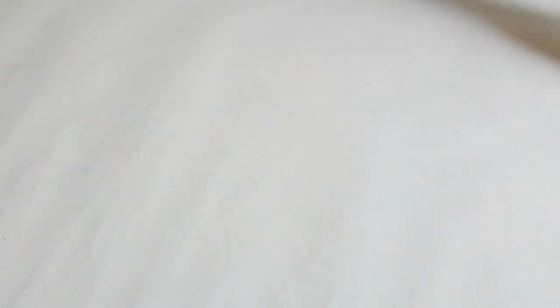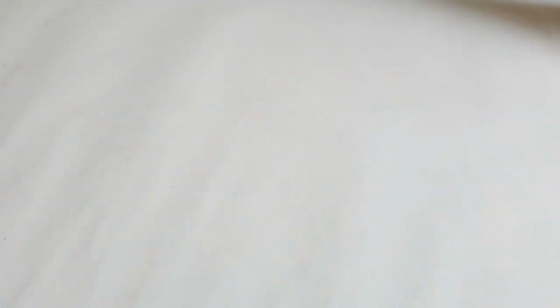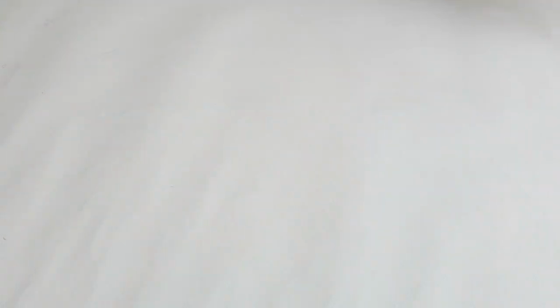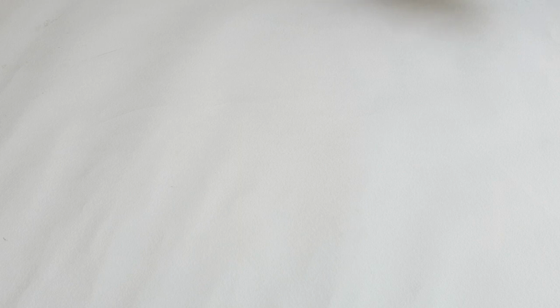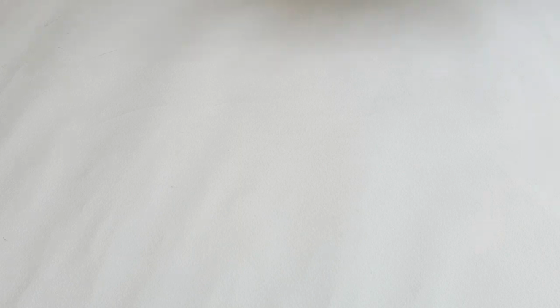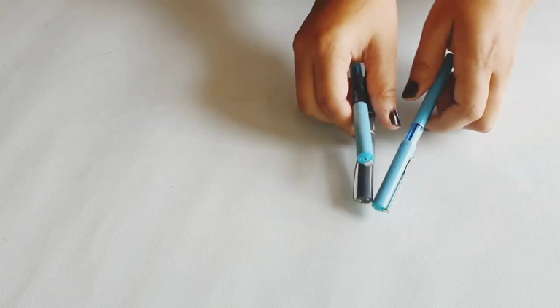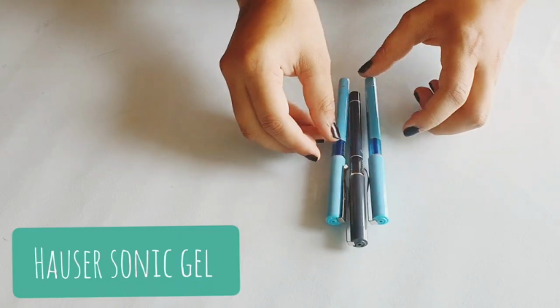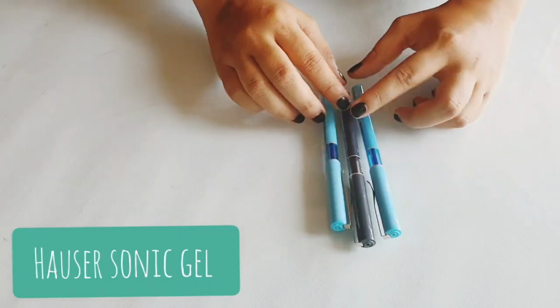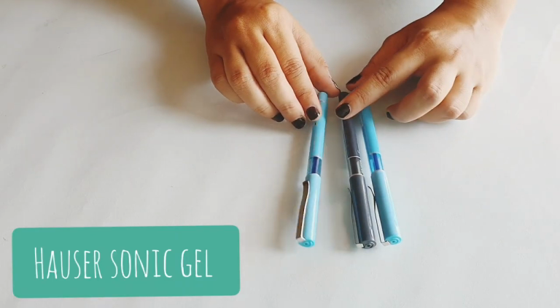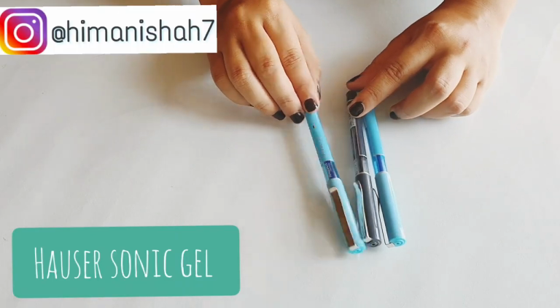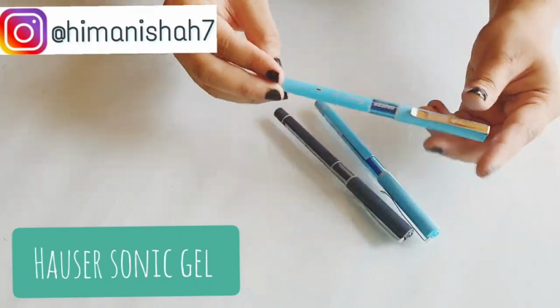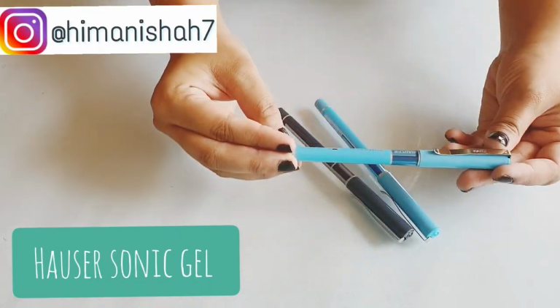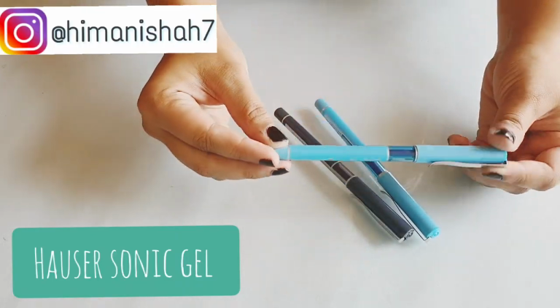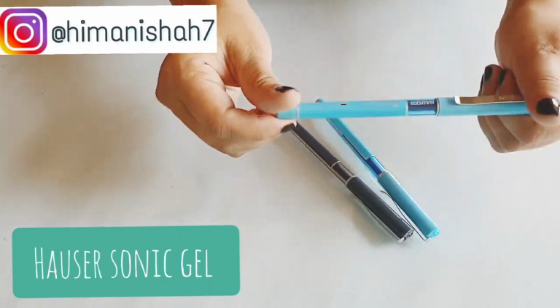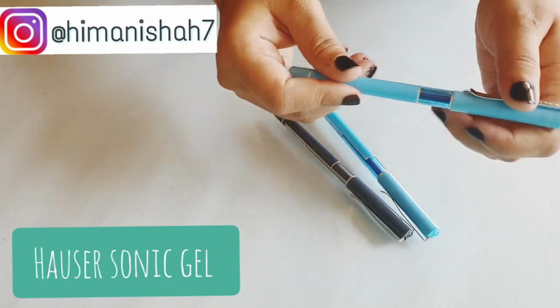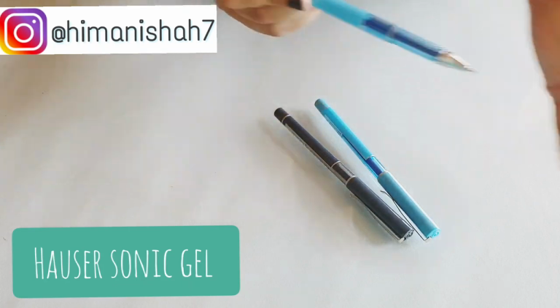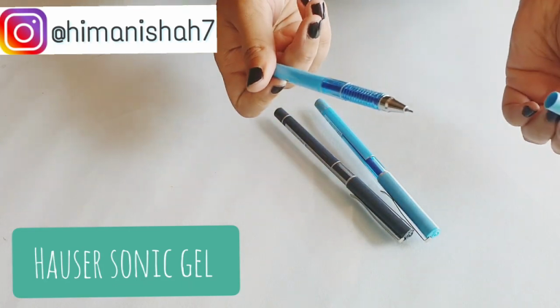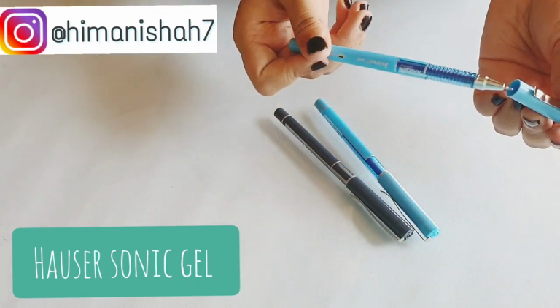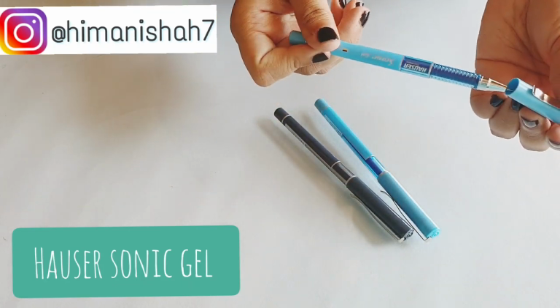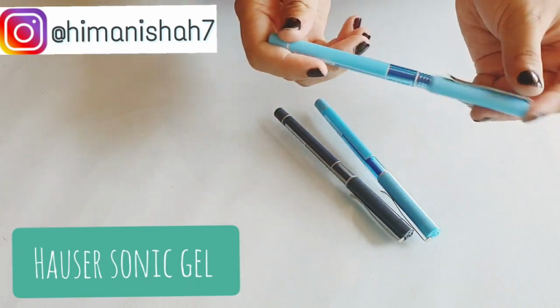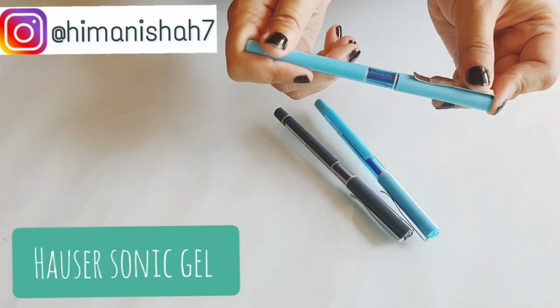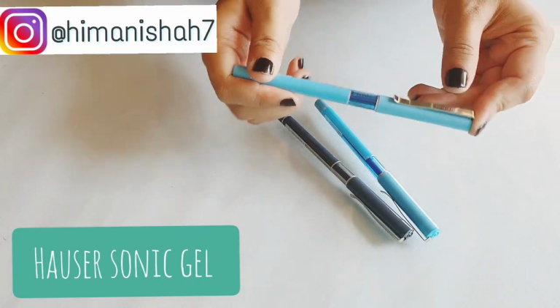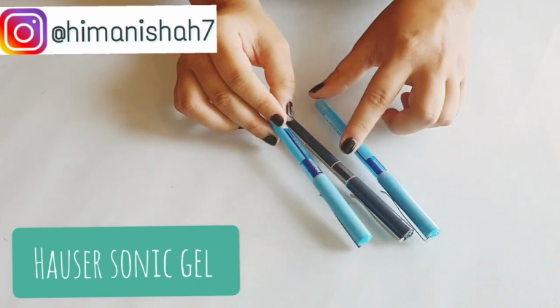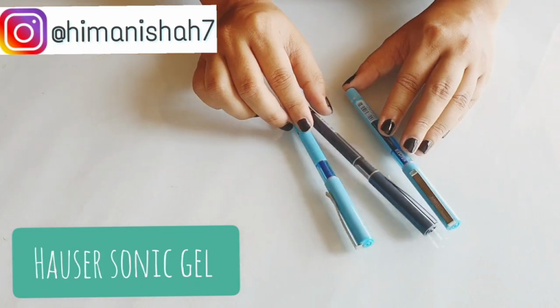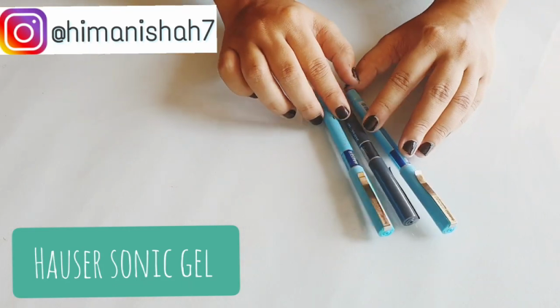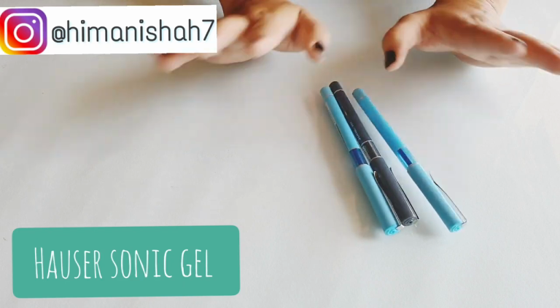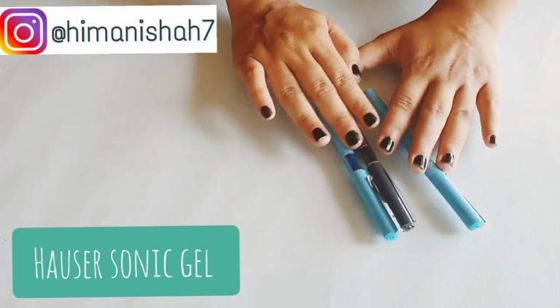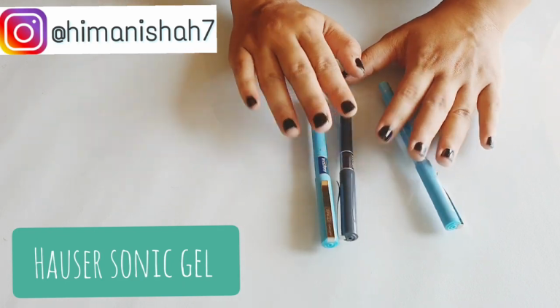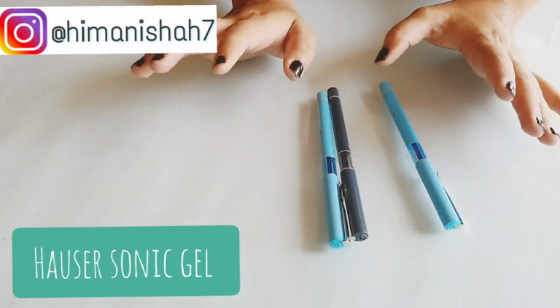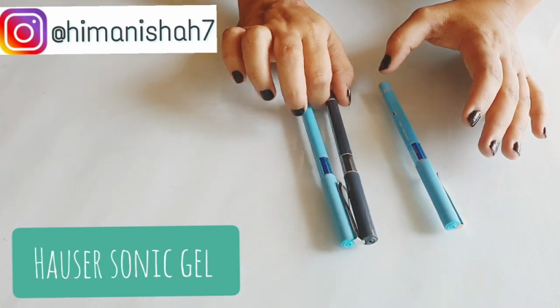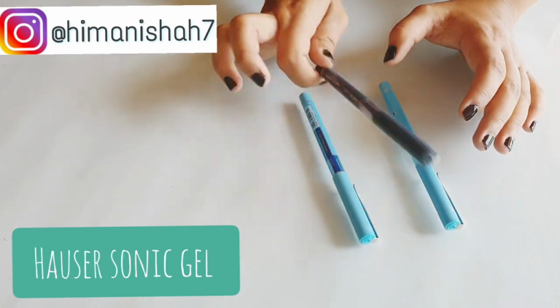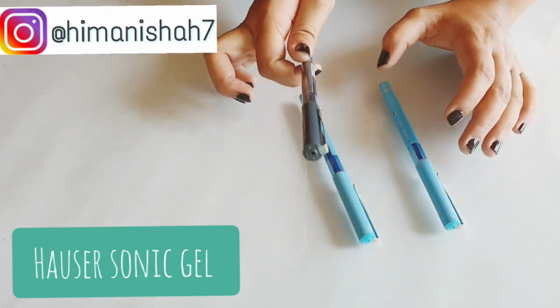Next is the Hauser Sonic Gel pen. I love it a lot — the quality is really good. One great thing about this pen is that even when the refill is about to get over, the ink doesn't fade, and I absolutely like that.